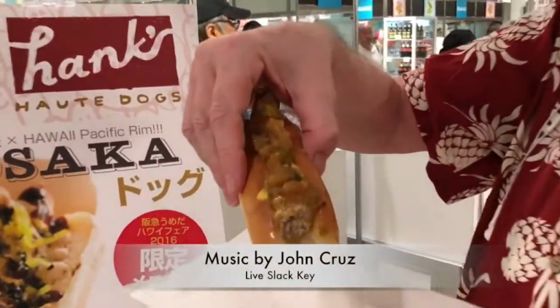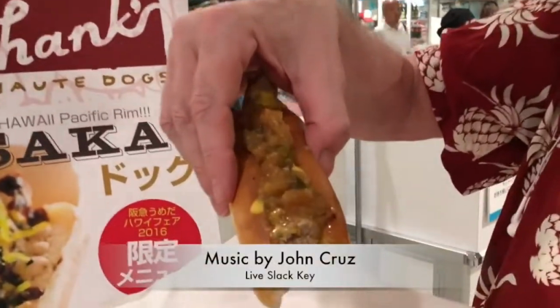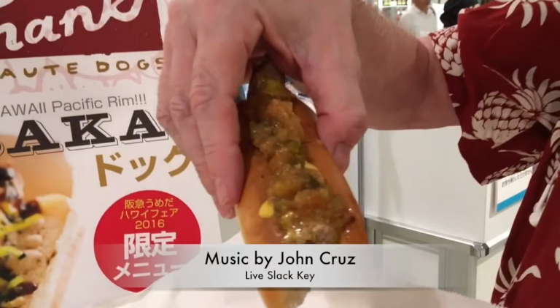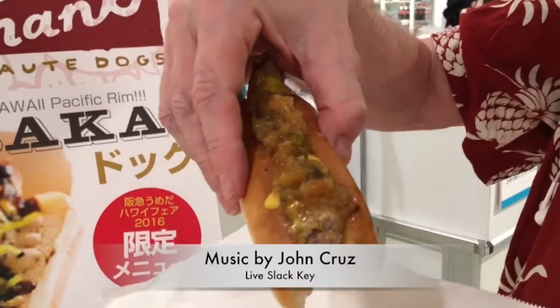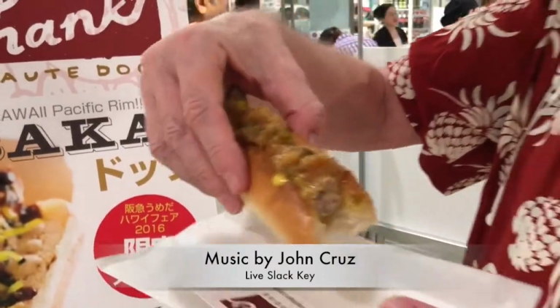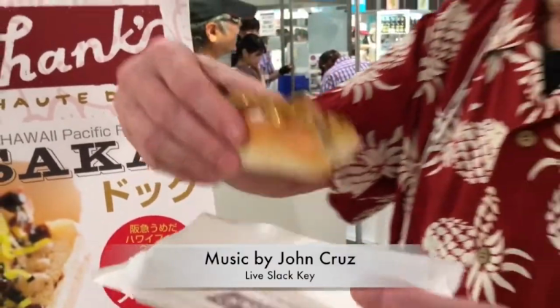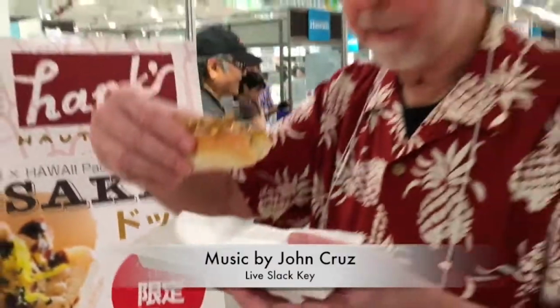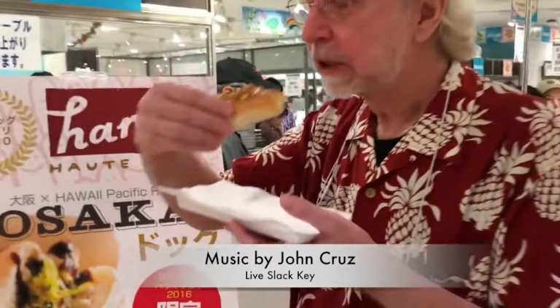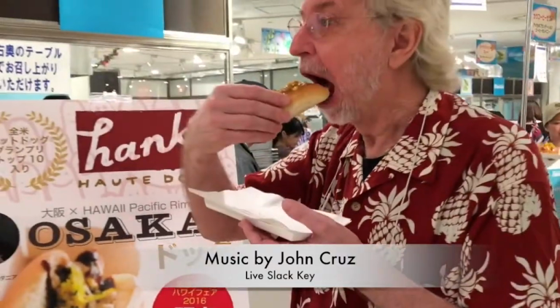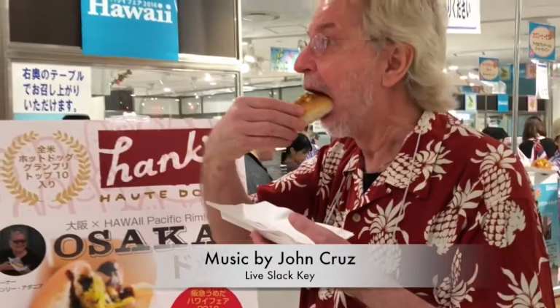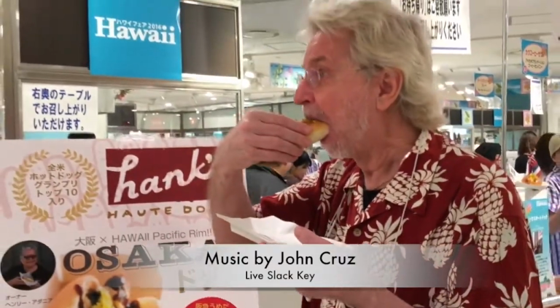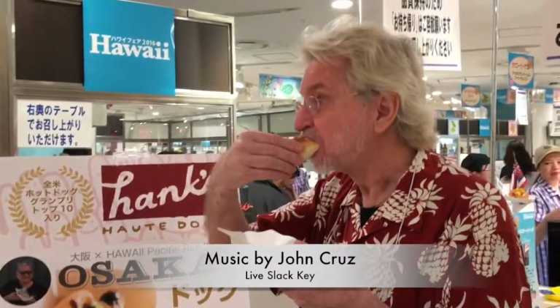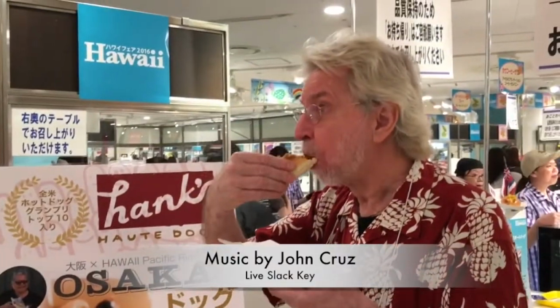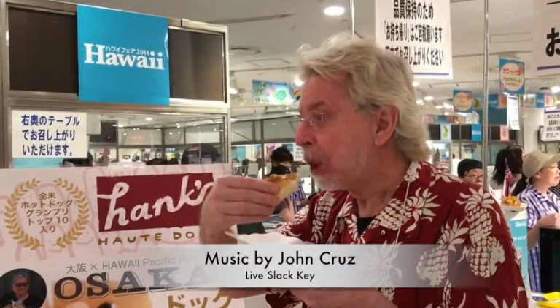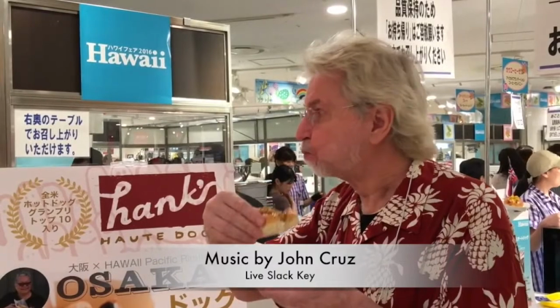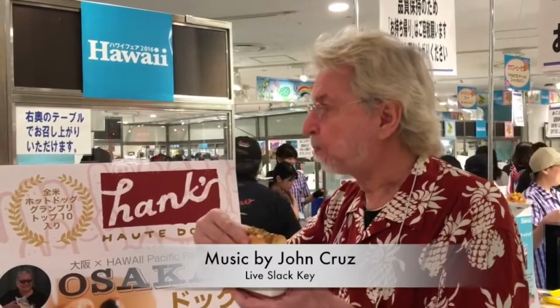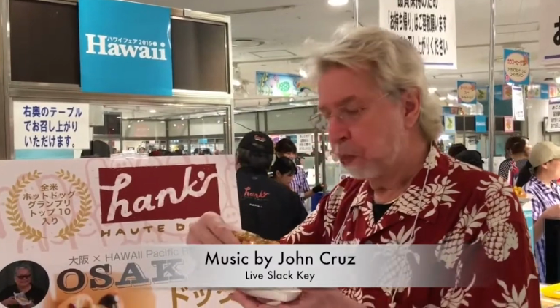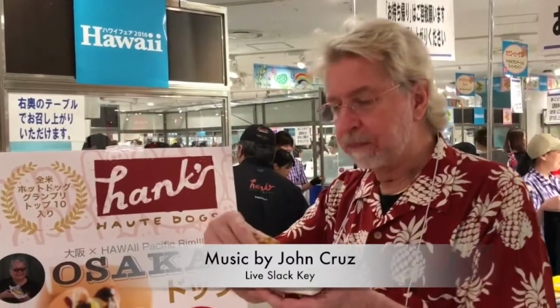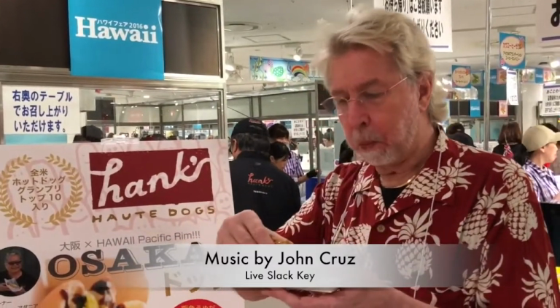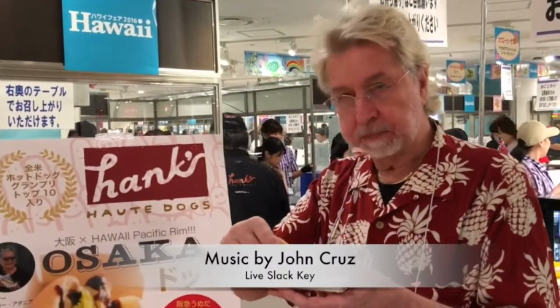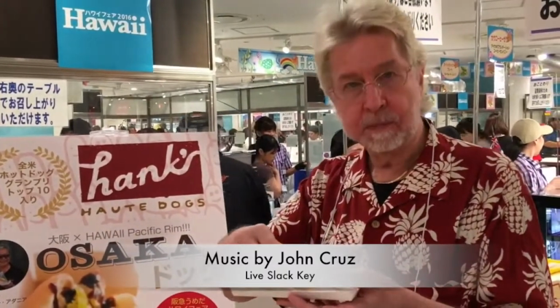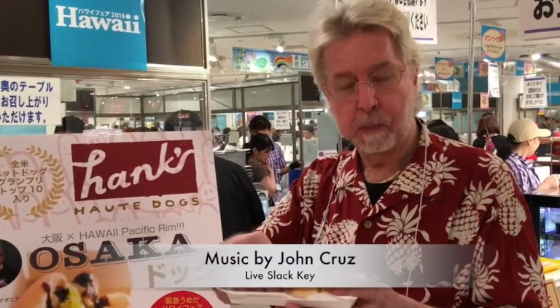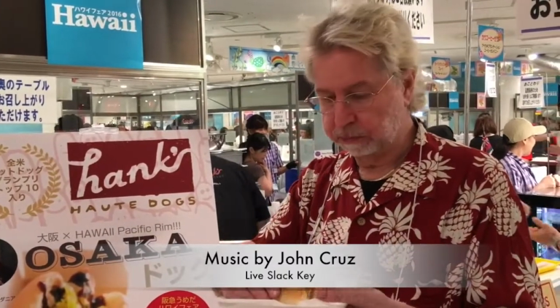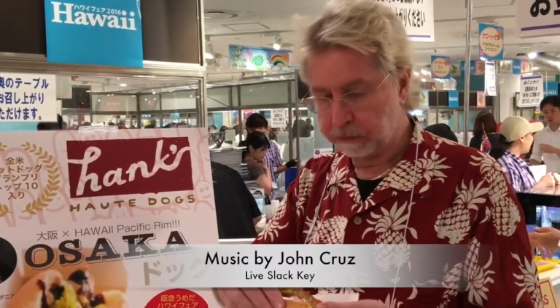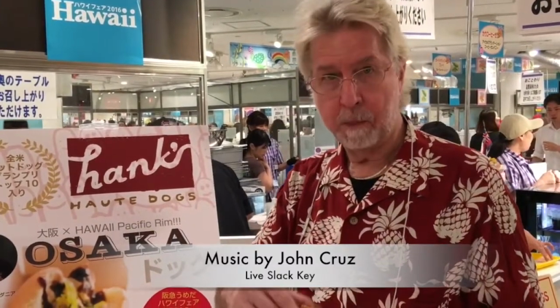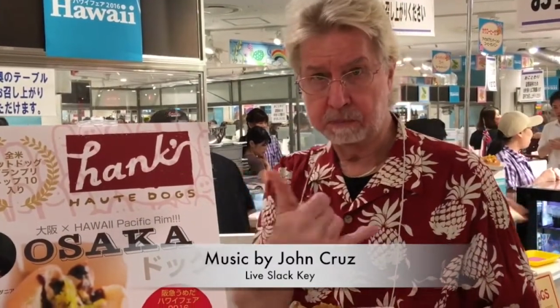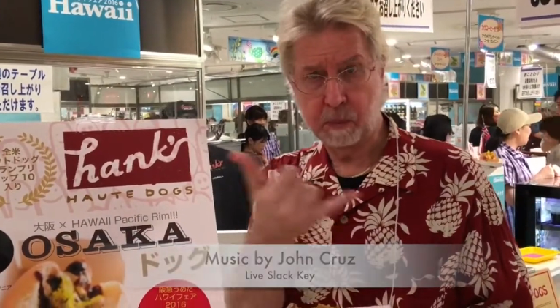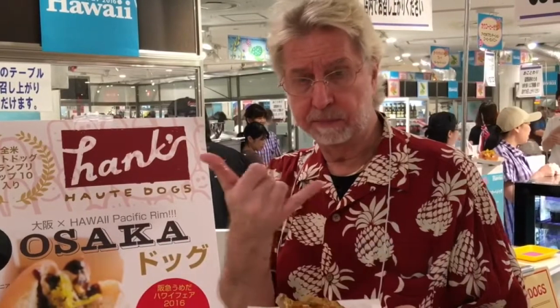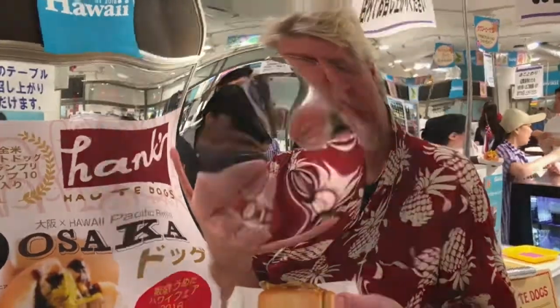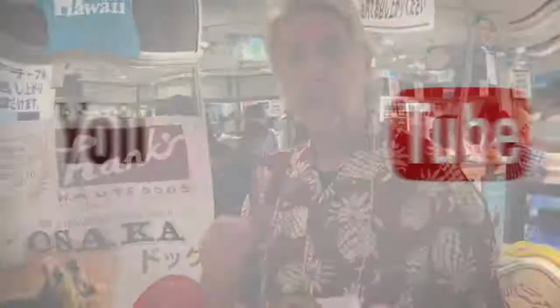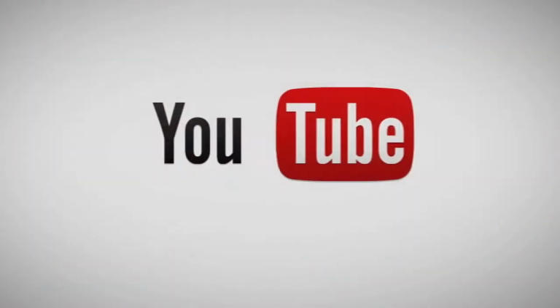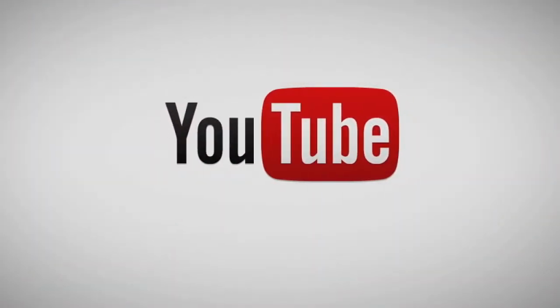And of course, there are many other types of Hawaiian food at the Hankyu Hawaii Fair, going on now through the end of today at 7 p.m. Hankyu Department Store, Osaka. Thank you.